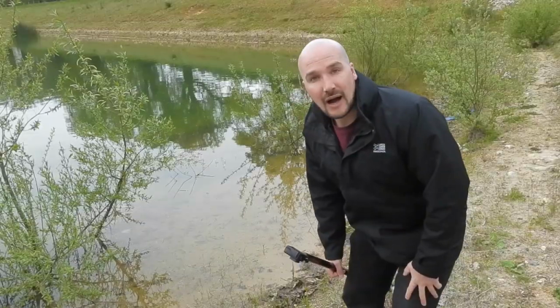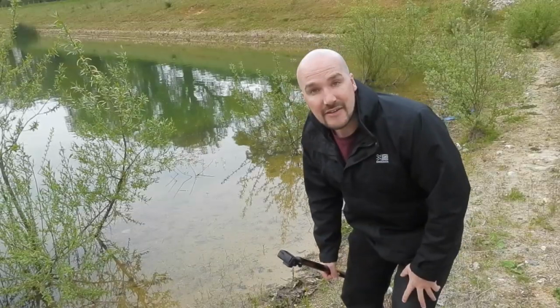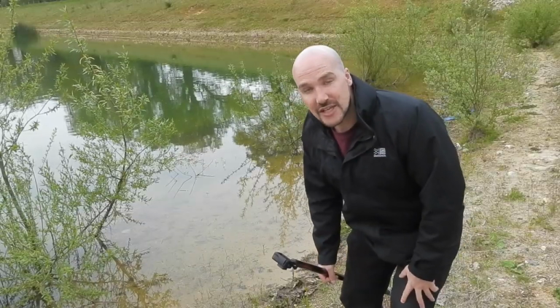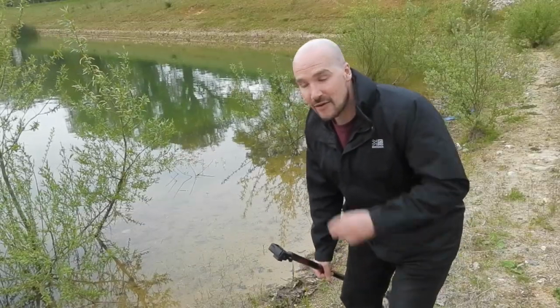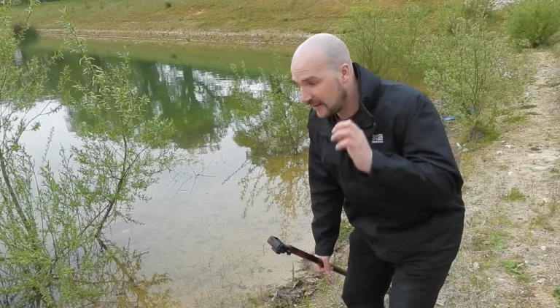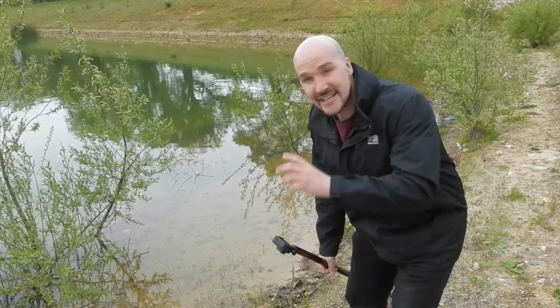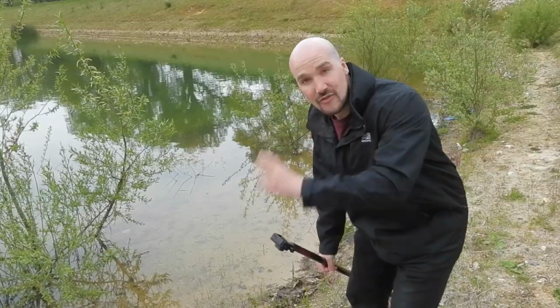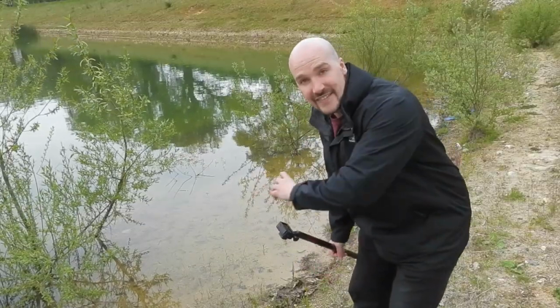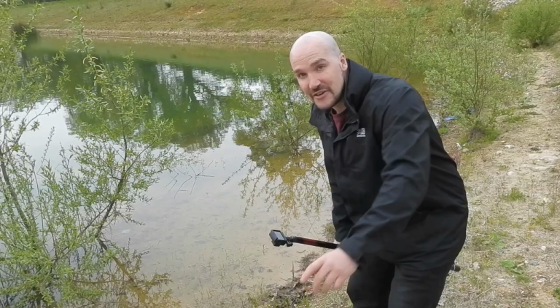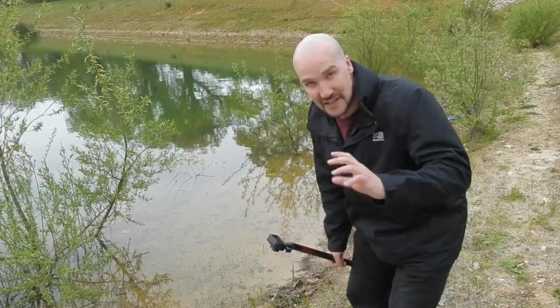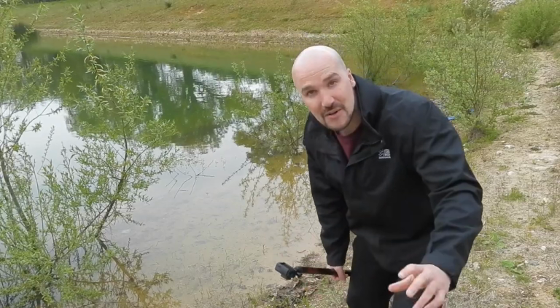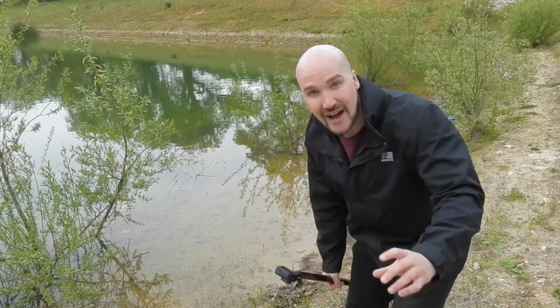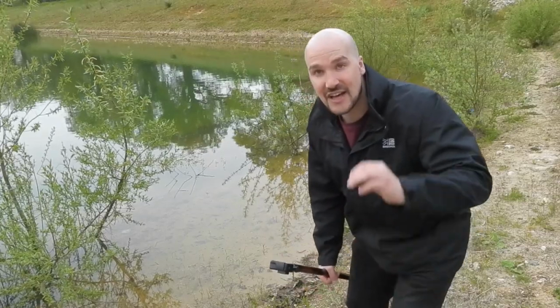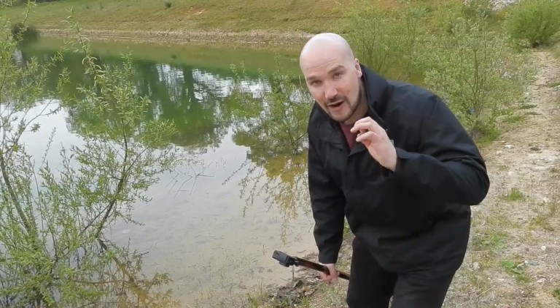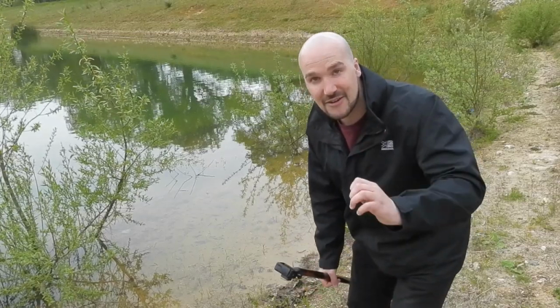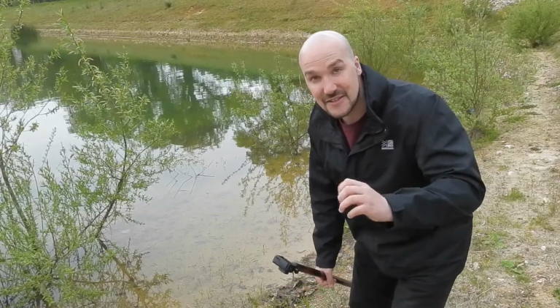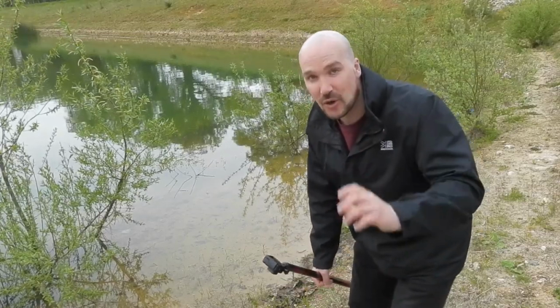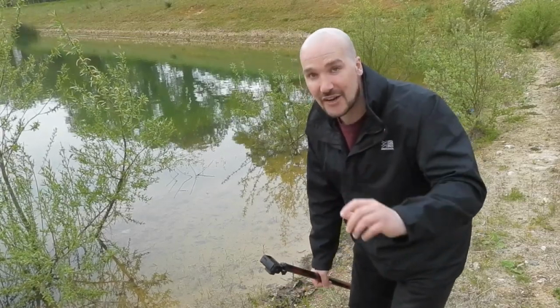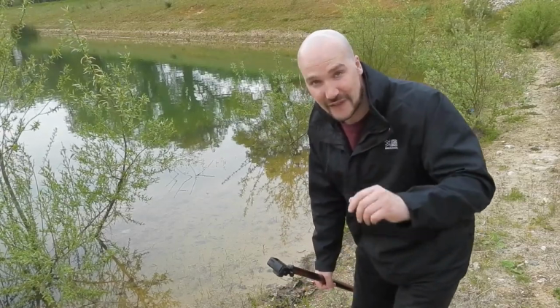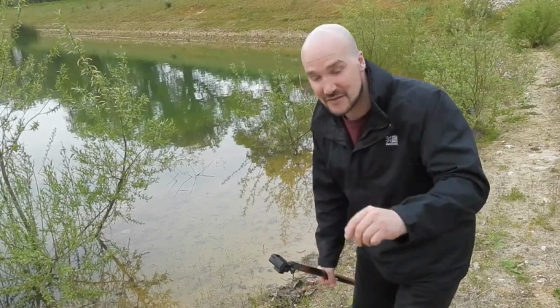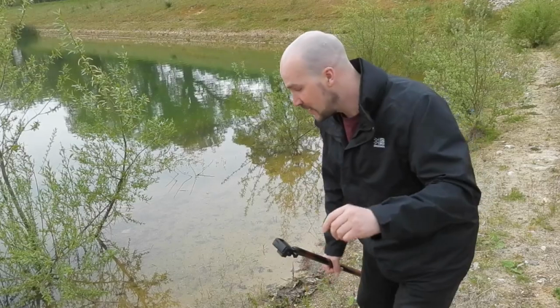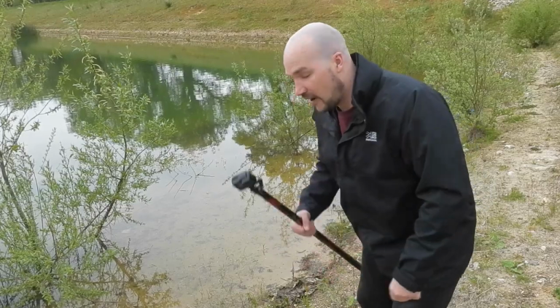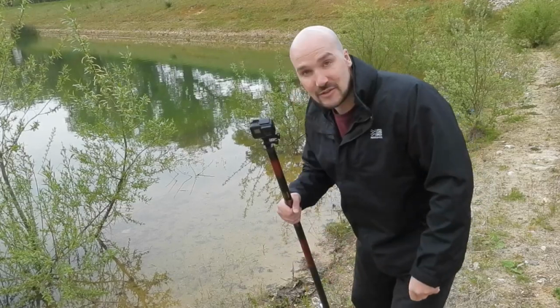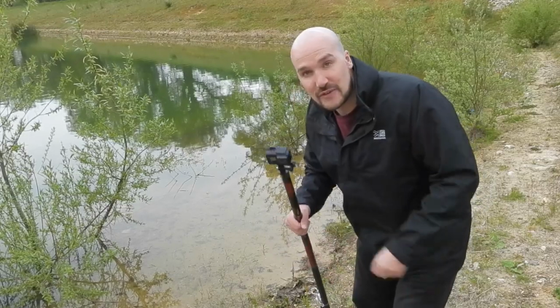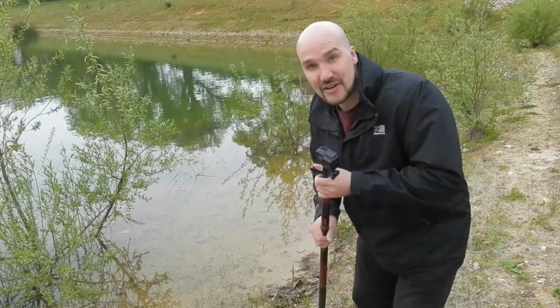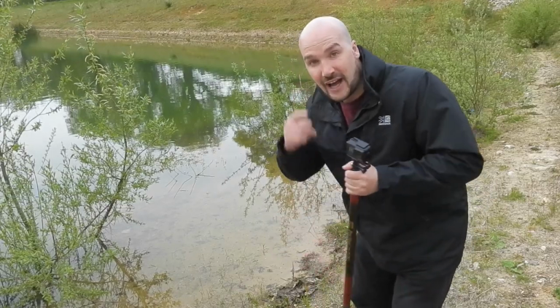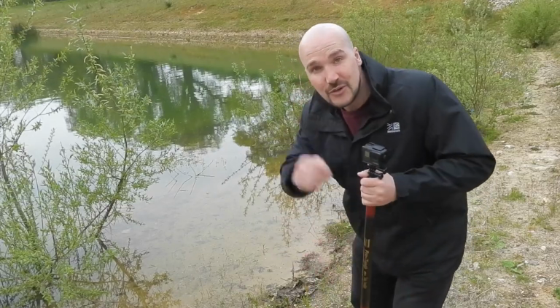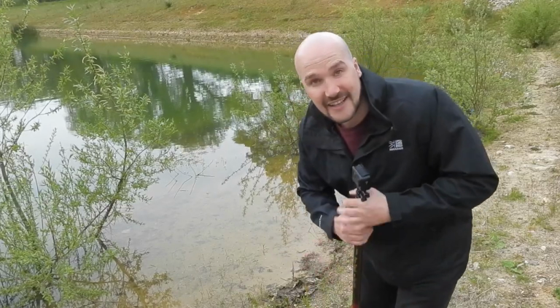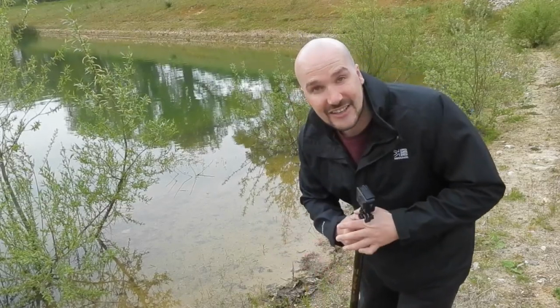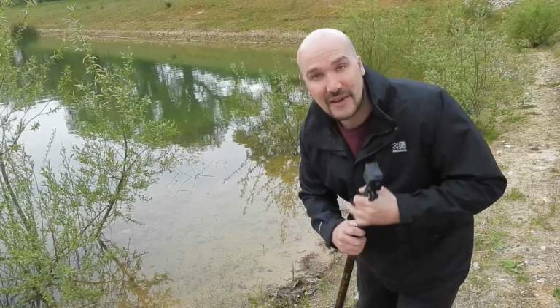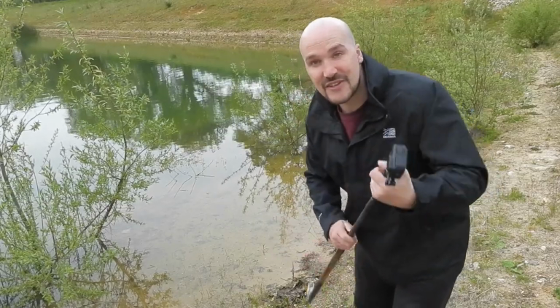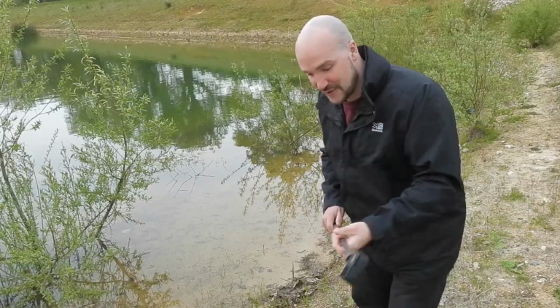I'm down here at the water's edge now and I can see already in the shadows that the tadpoles have hatched and there are thousands — probably hundreds of thousands of them. I'm going to stick the waterproof camera in and you are going to take a look beneath the surface.